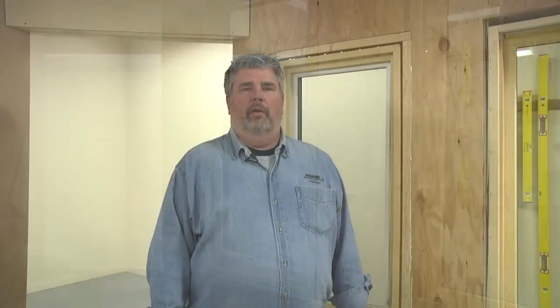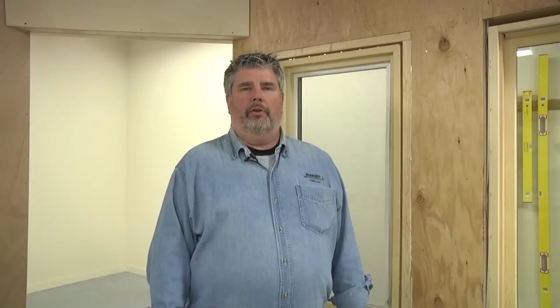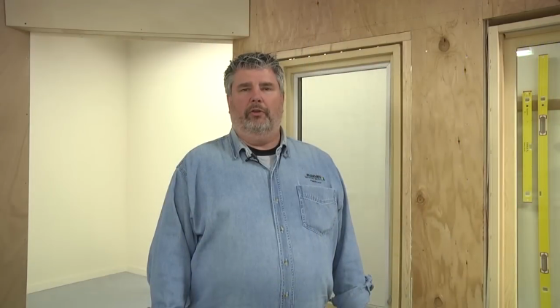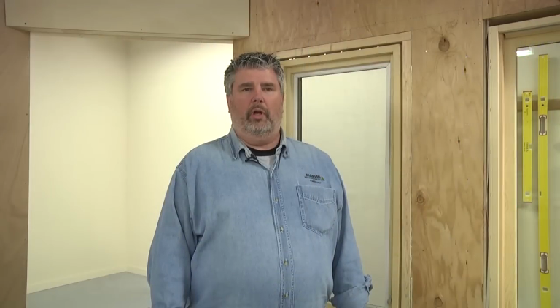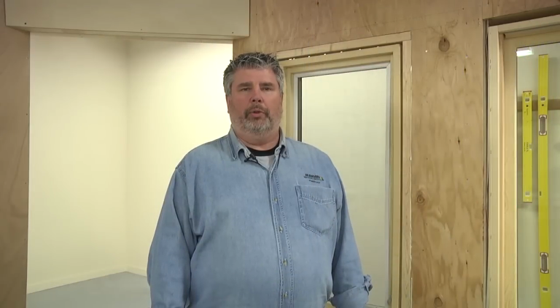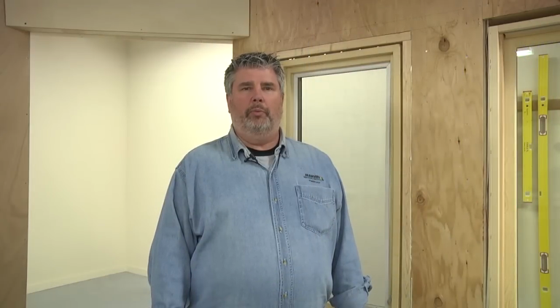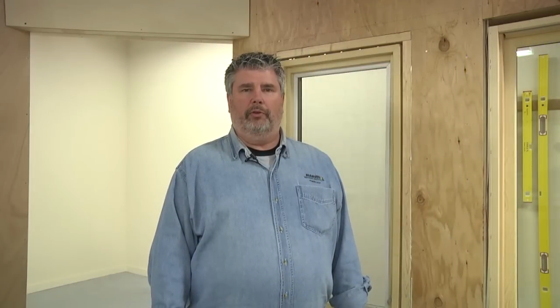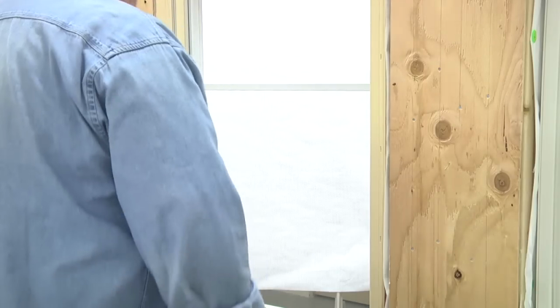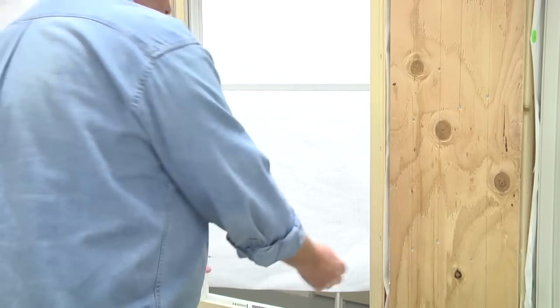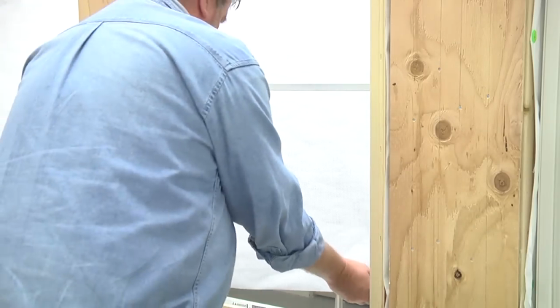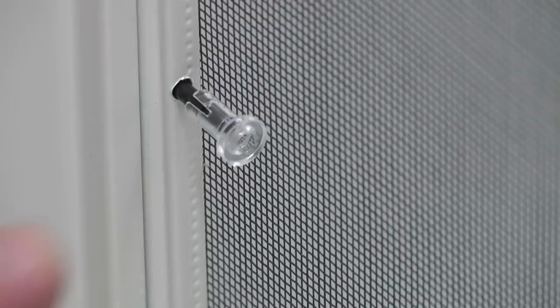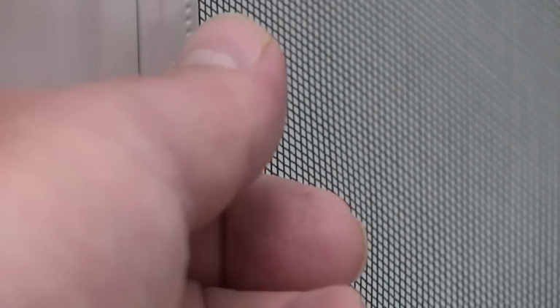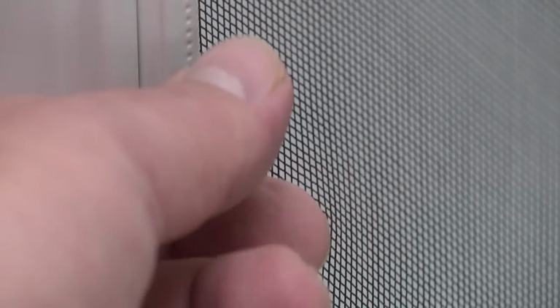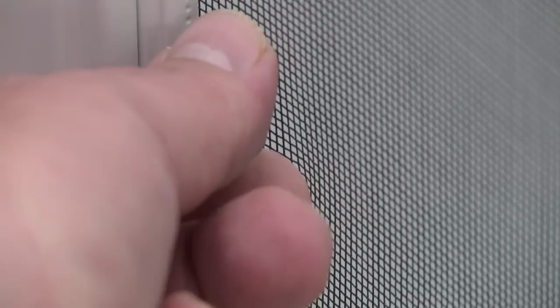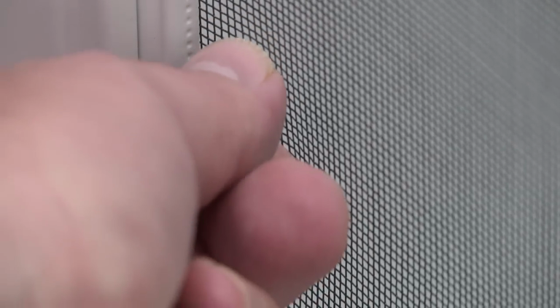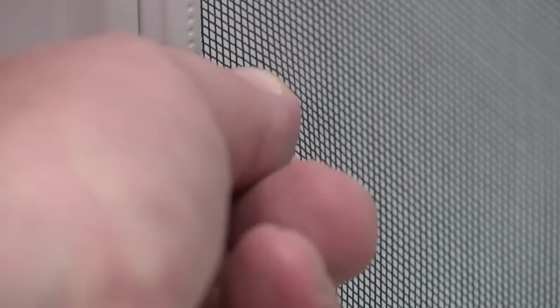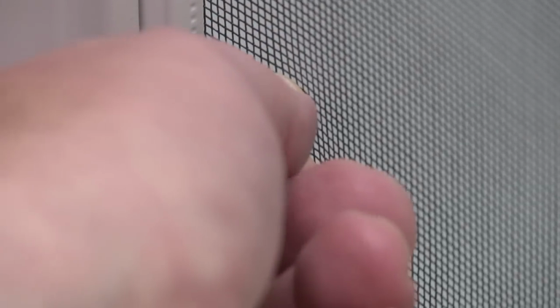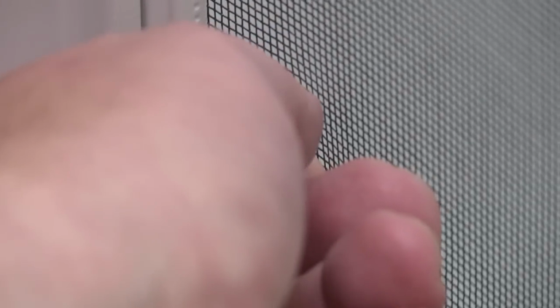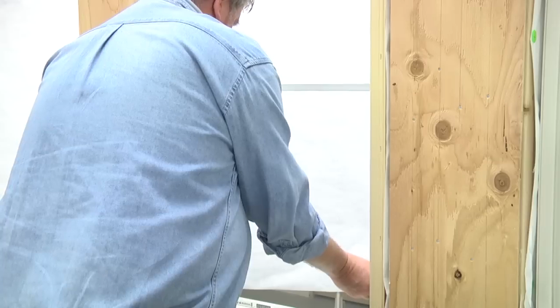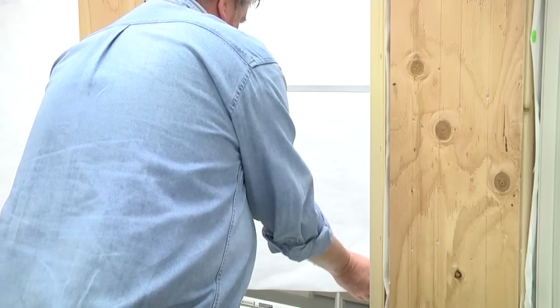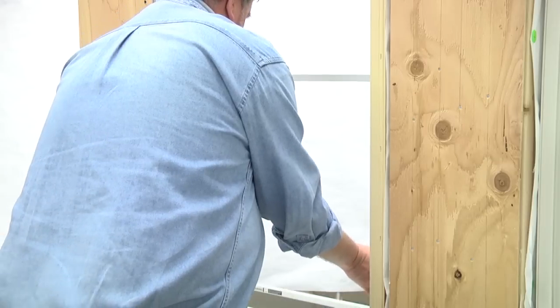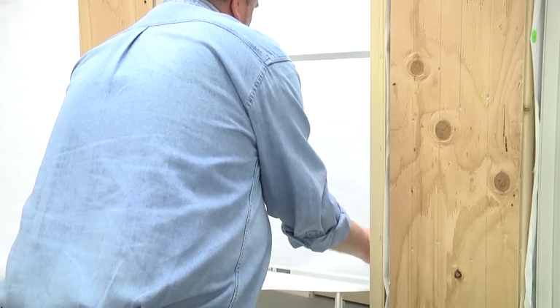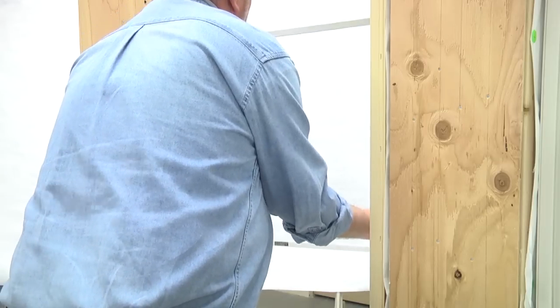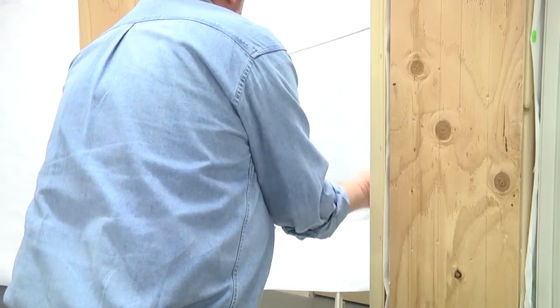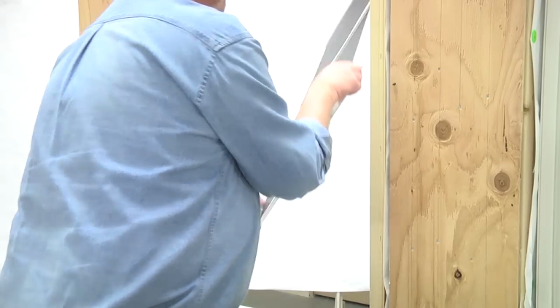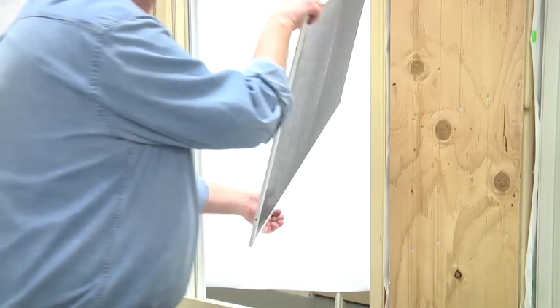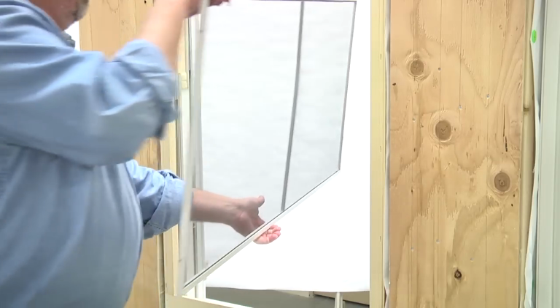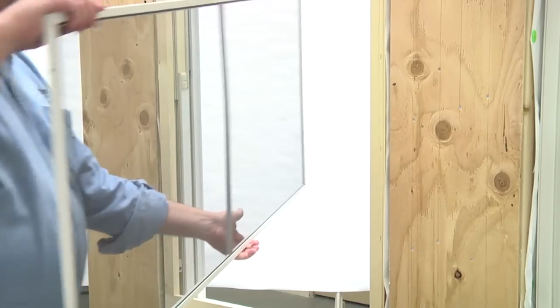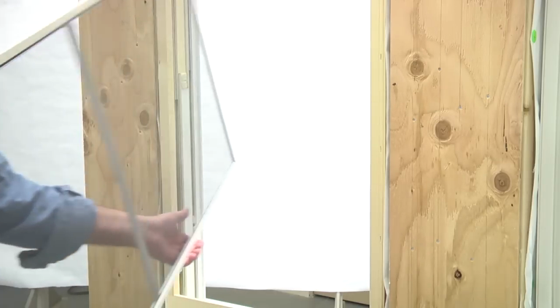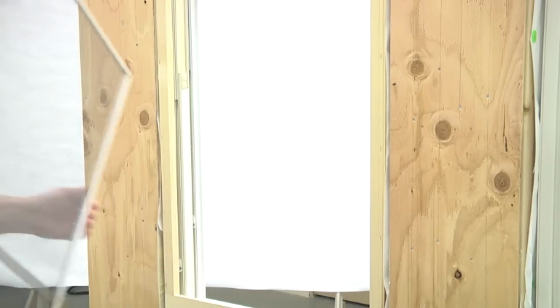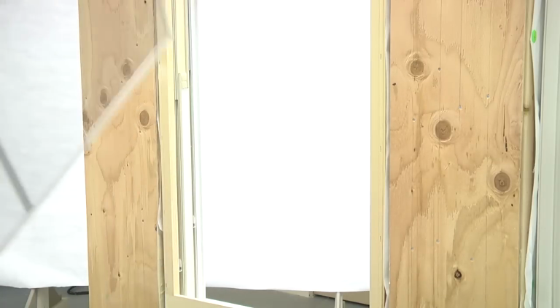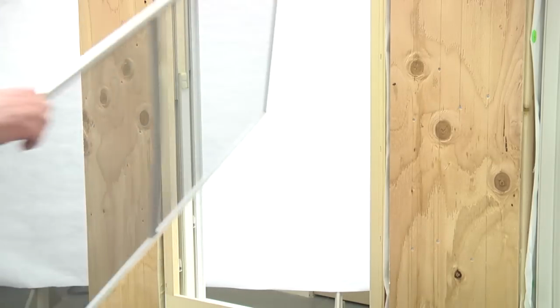Other screens utilize a plunger pin system. To remove, grasp the plunger pins and pull inward until the pins clear the screen lip on the frame cladding. To reinstall the screen,